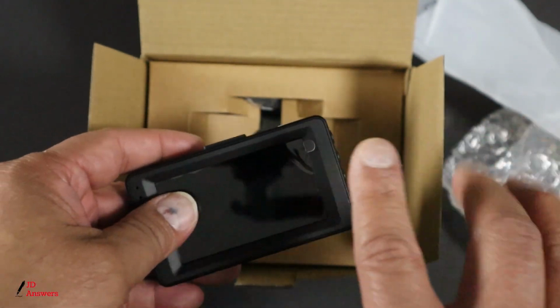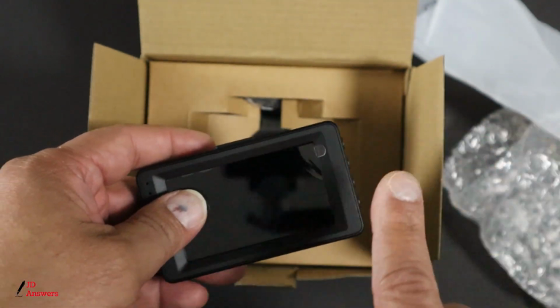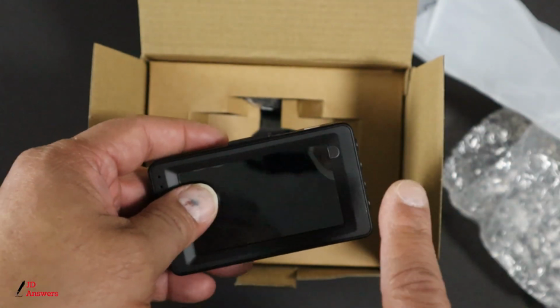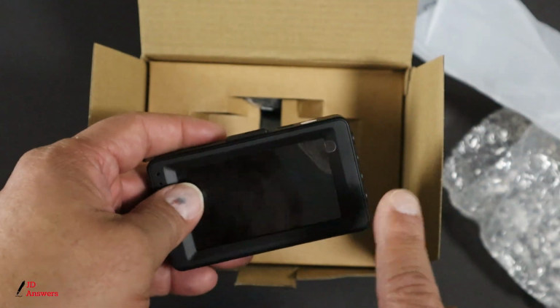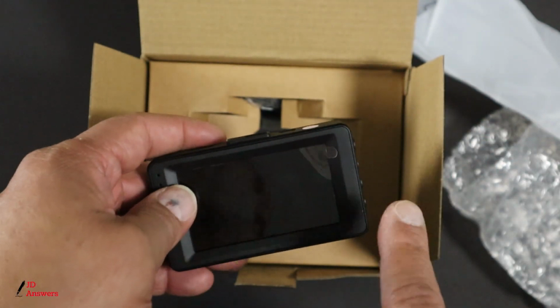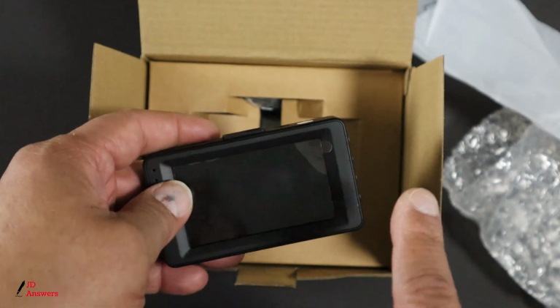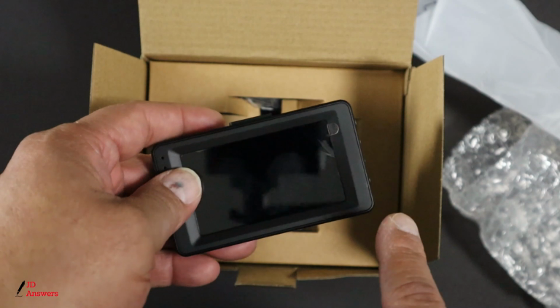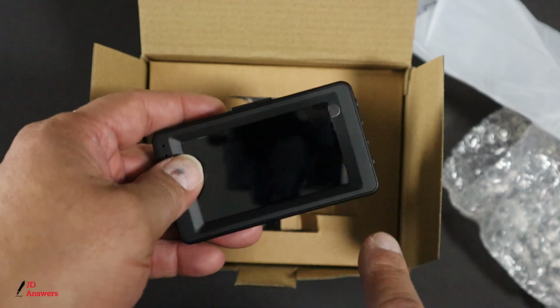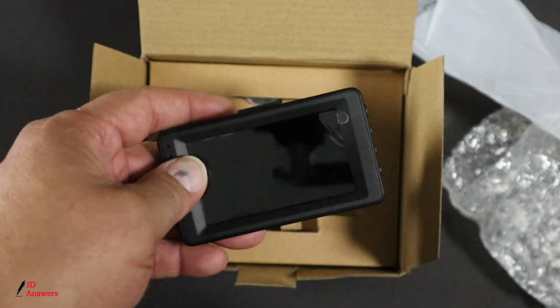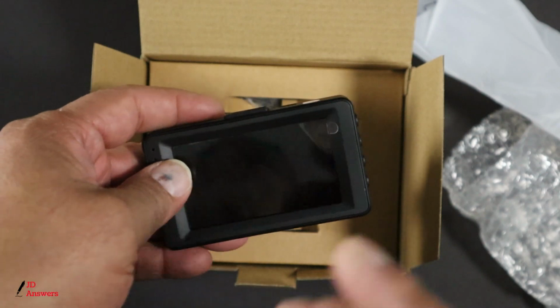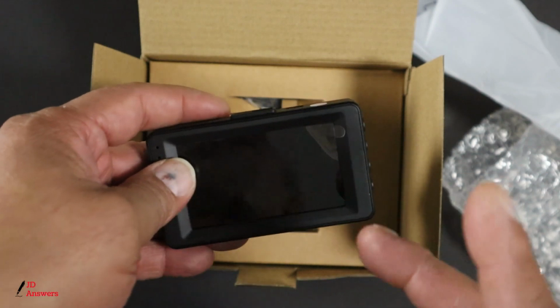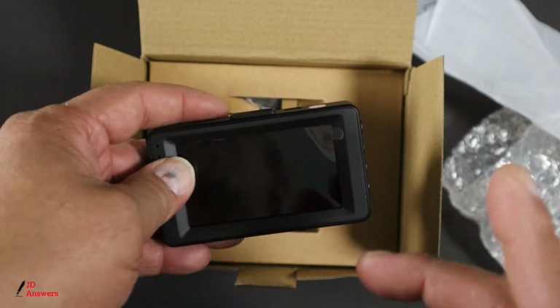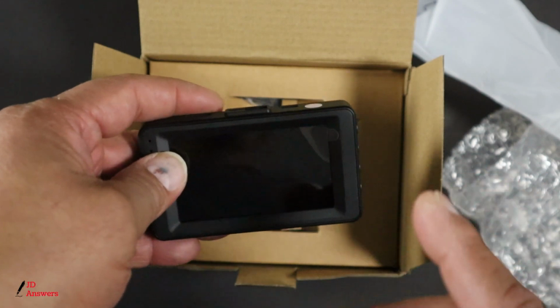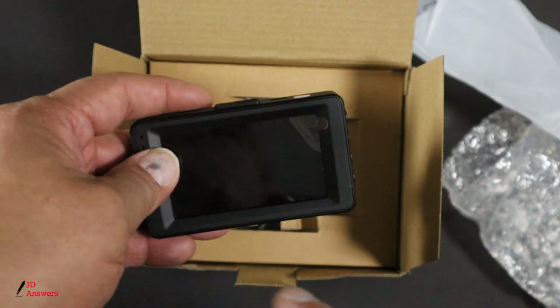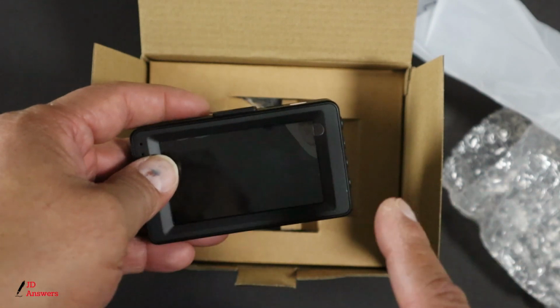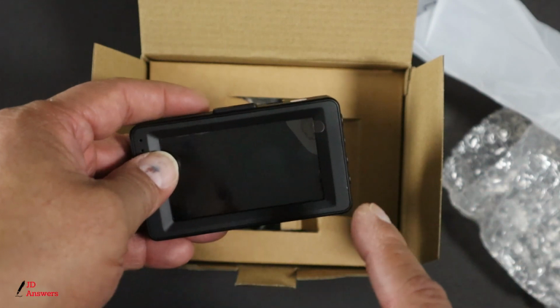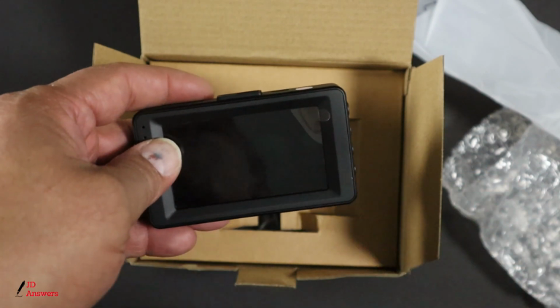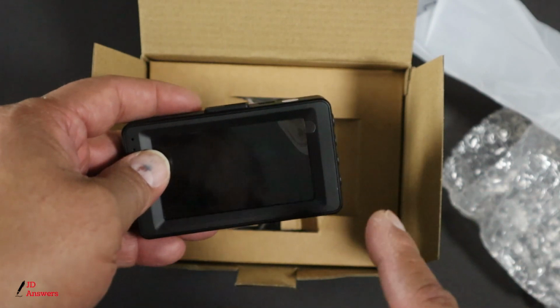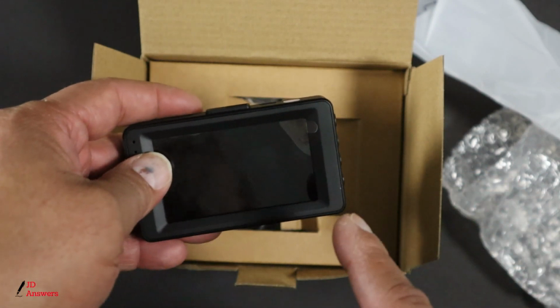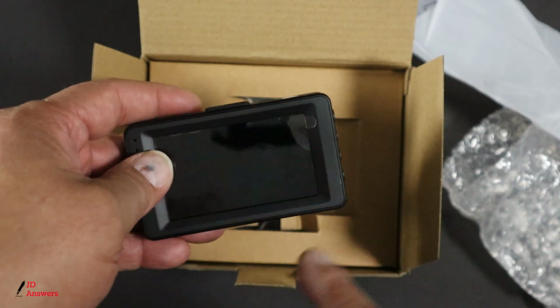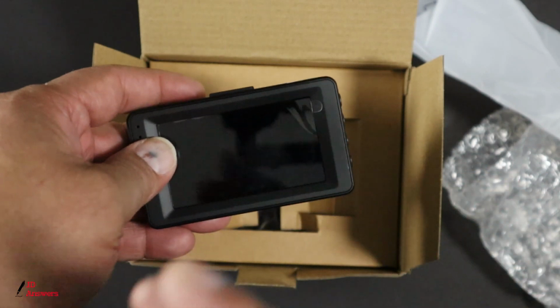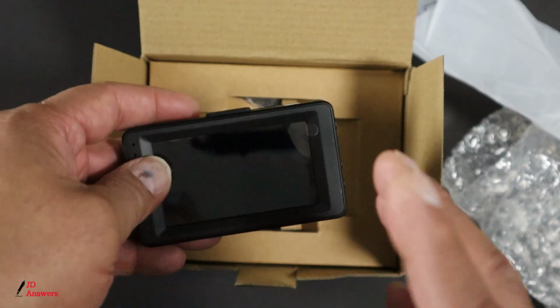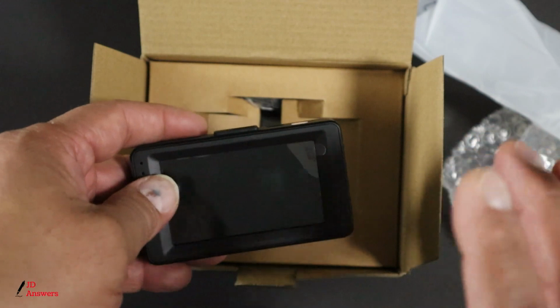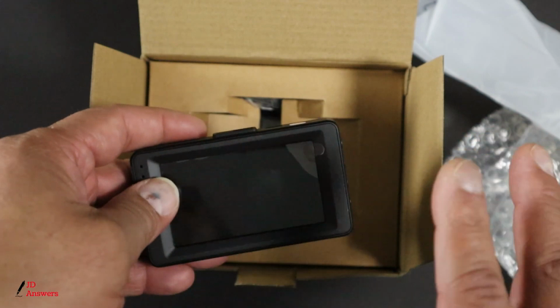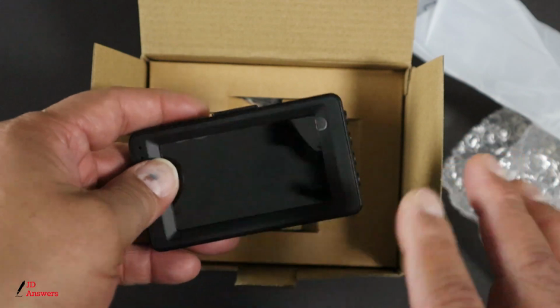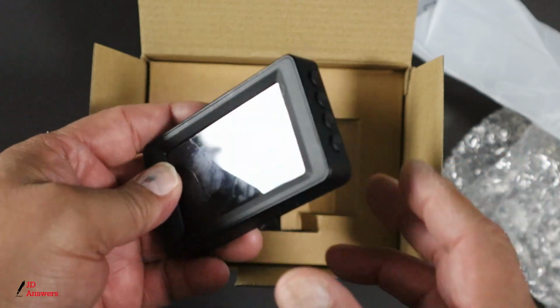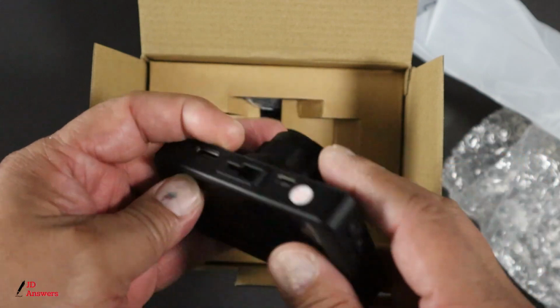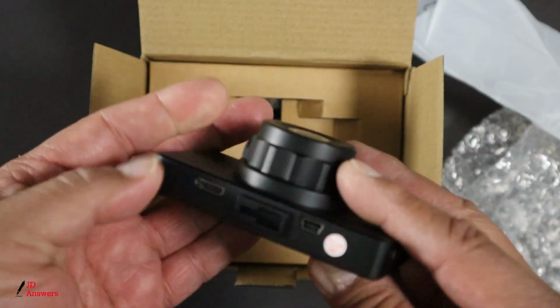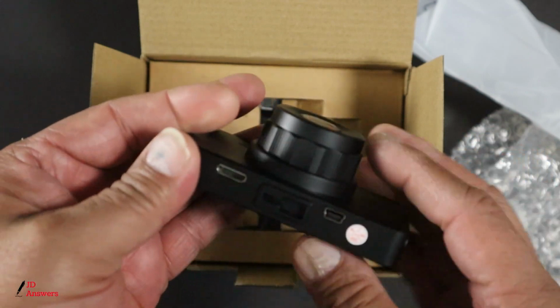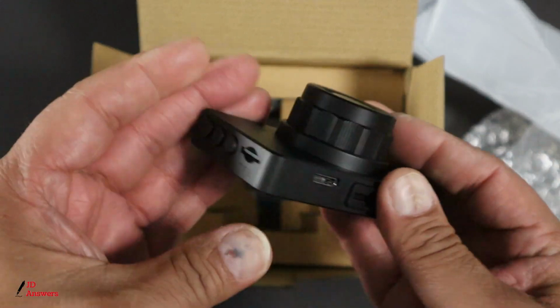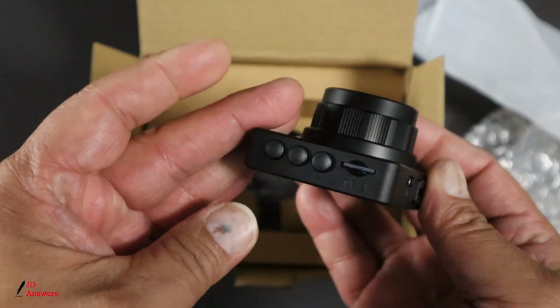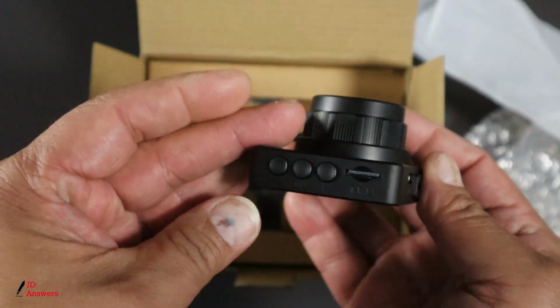As we get into the specs we'll find out what is the maximum to use for this dash cam. It's always best to use the maximum capacity. Once you get into your gravity sensor and your loop recording, you're going to want more space to record all that driving footage.